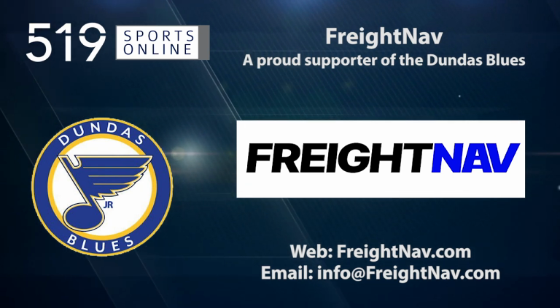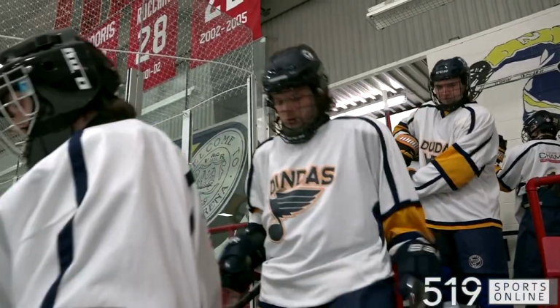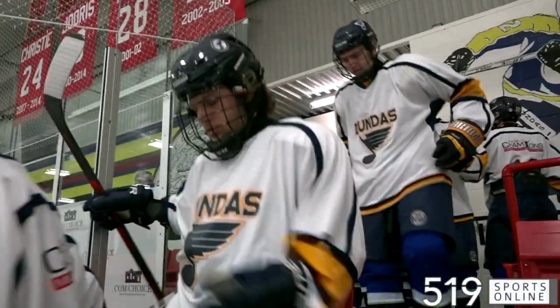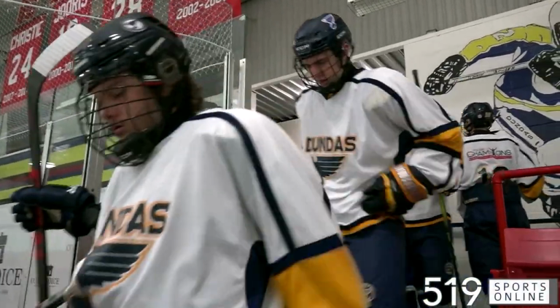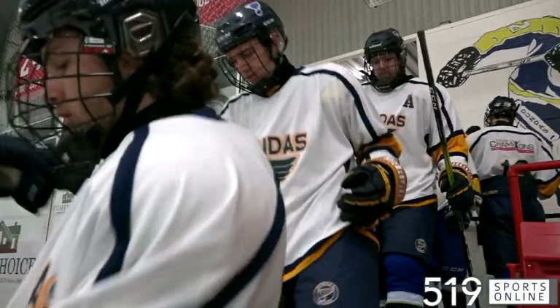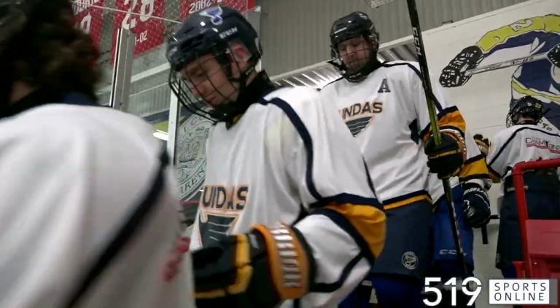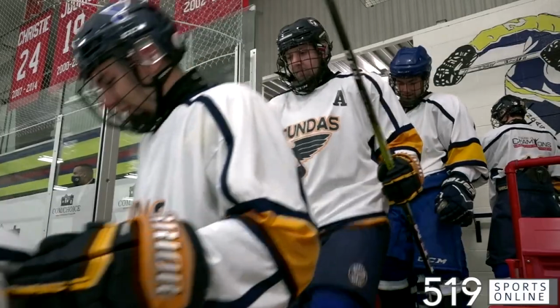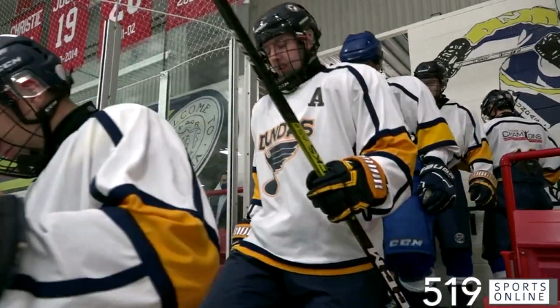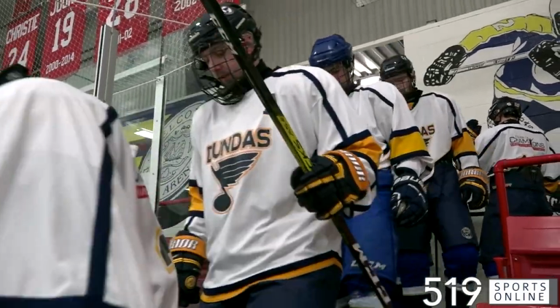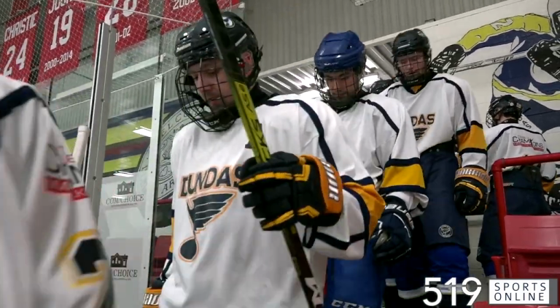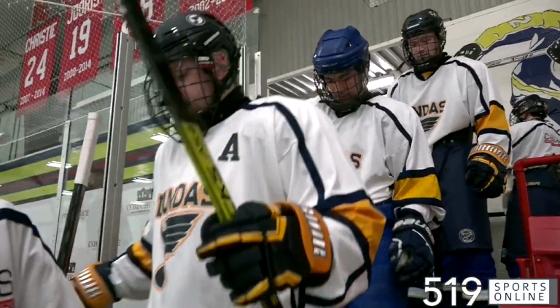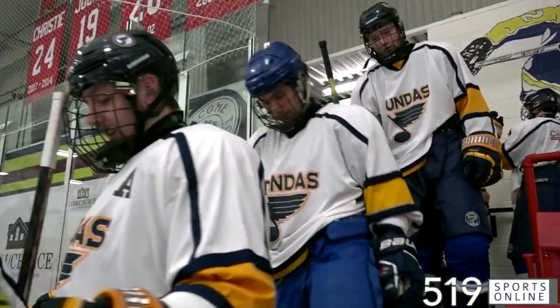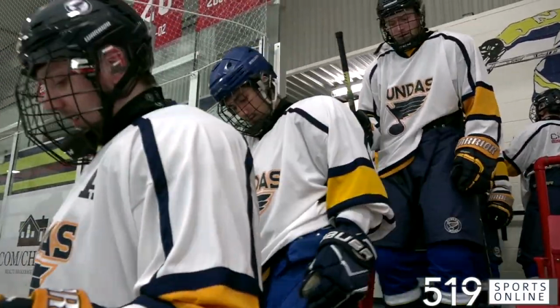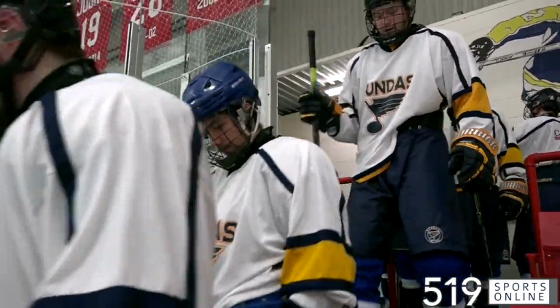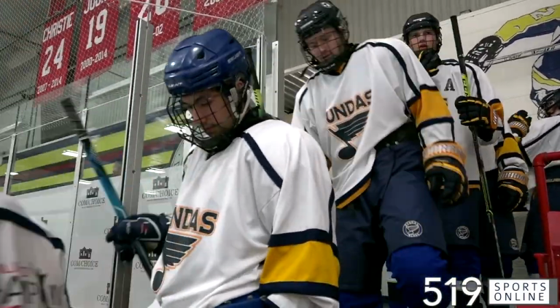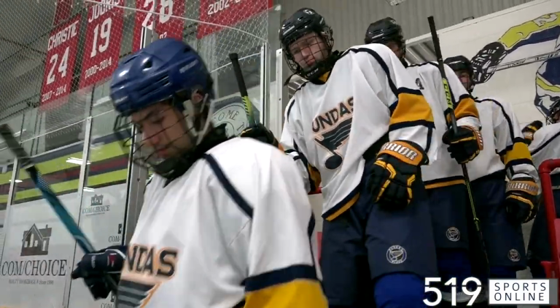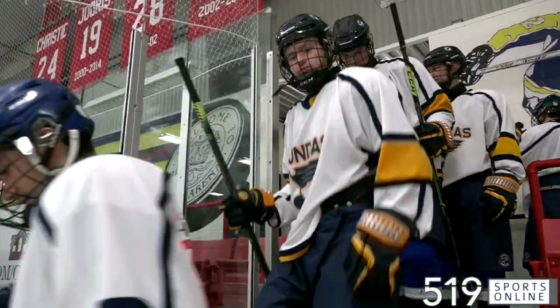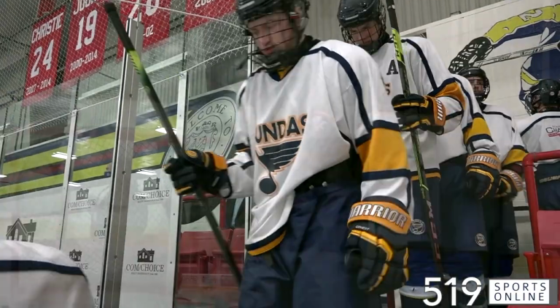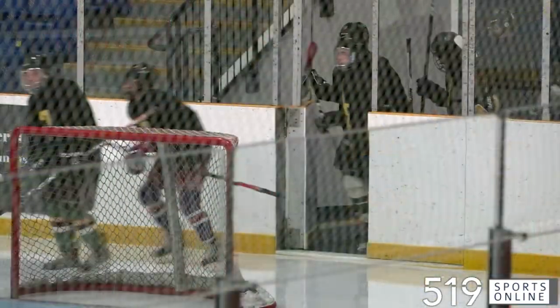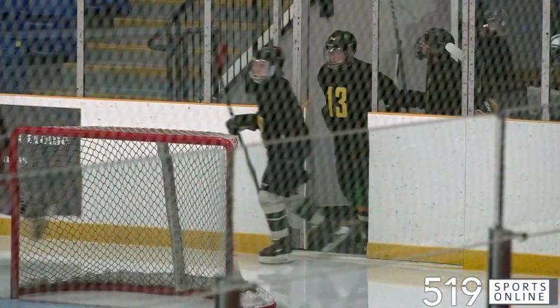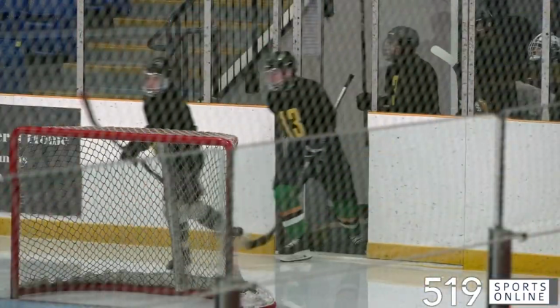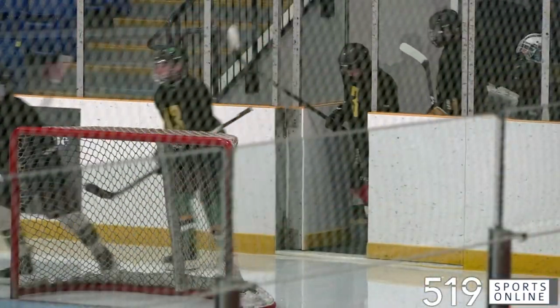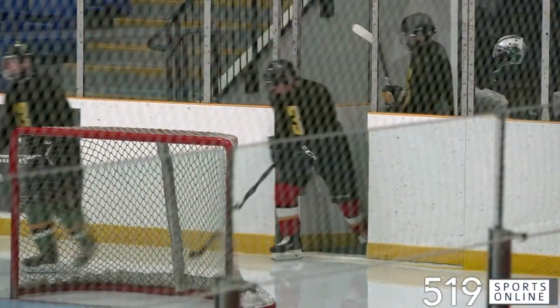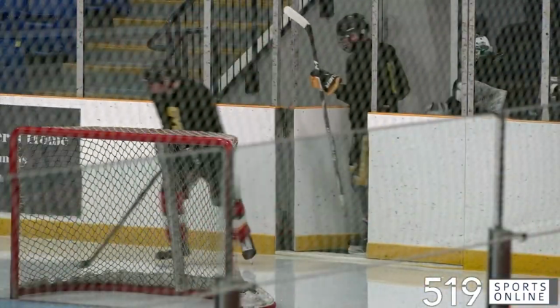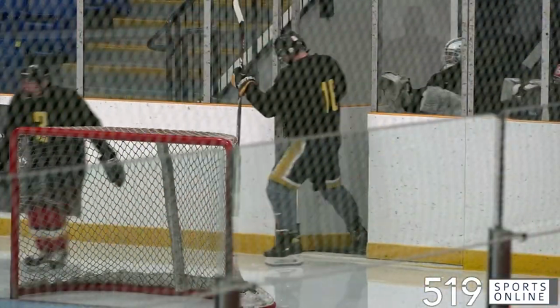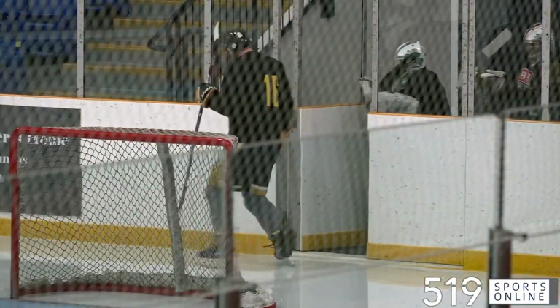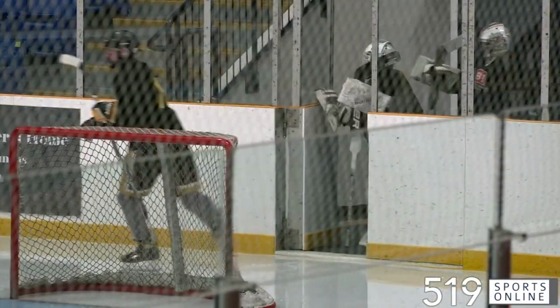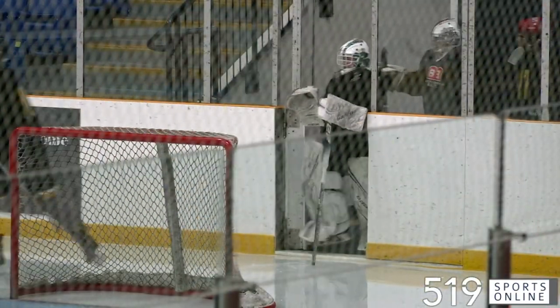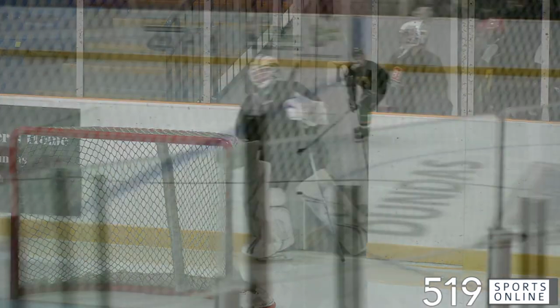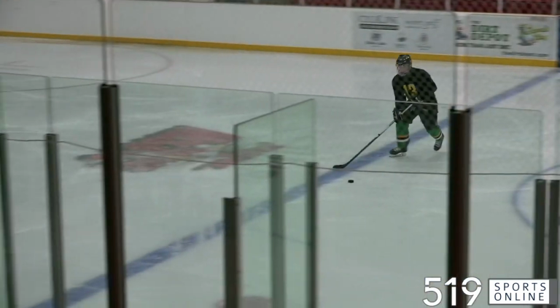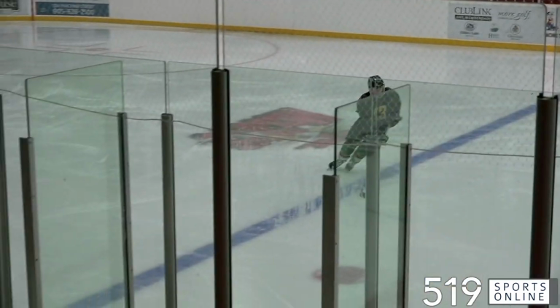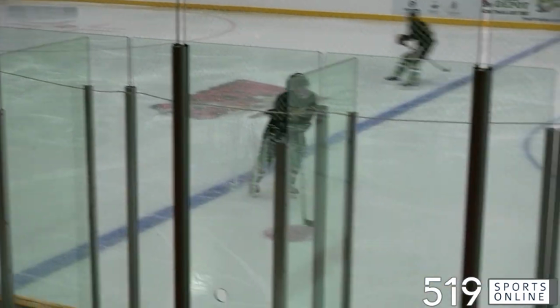It's our first visit to Dundas this season to check in with the Blues. They hit the ice on Thursday night for a pre-season contest, the Blues hosting the Hespler Shamrocks at the JL Grape Mare Arena, and it's a quick start for the home side.